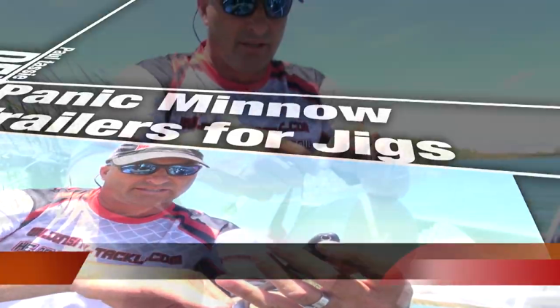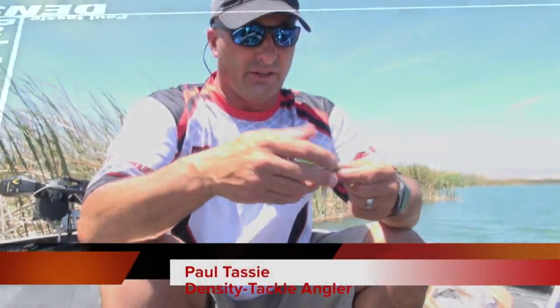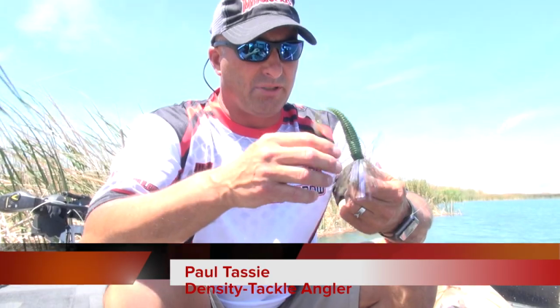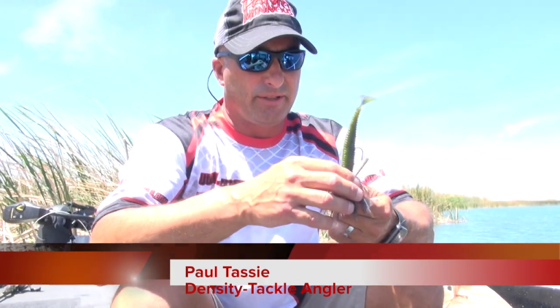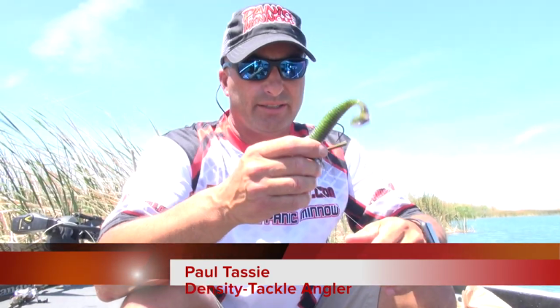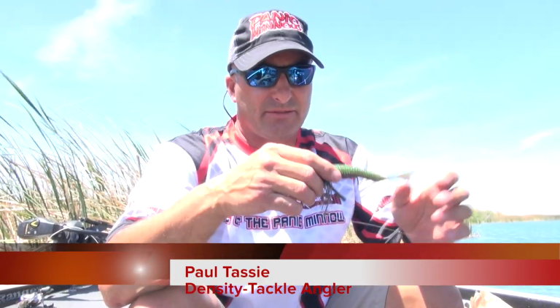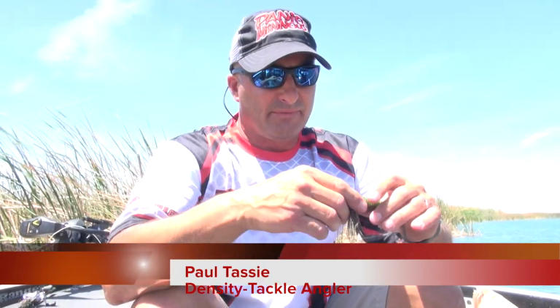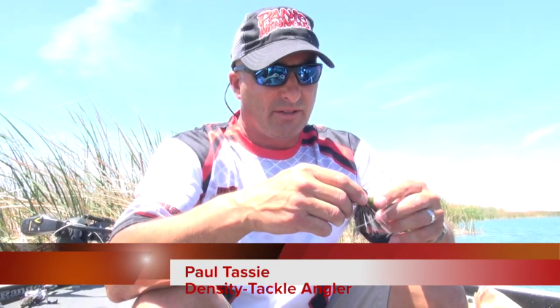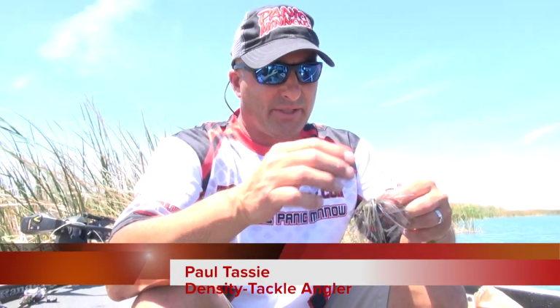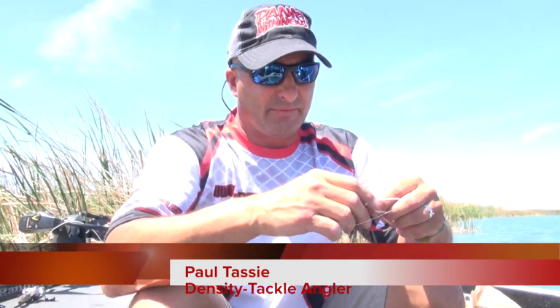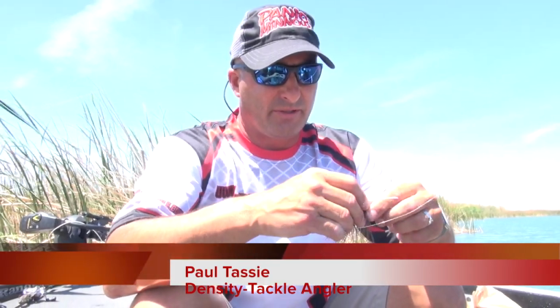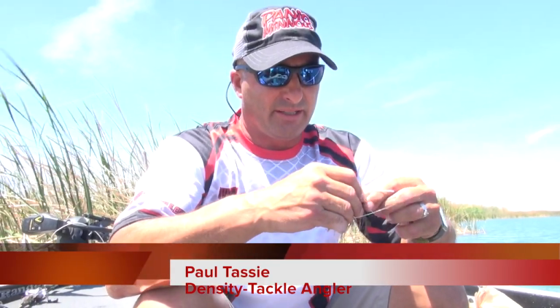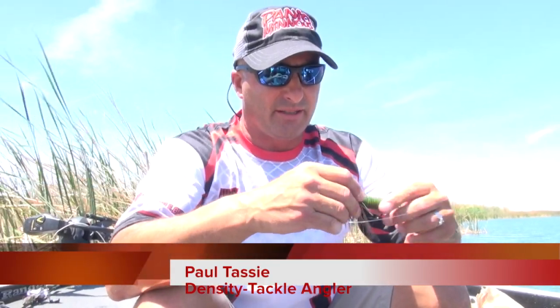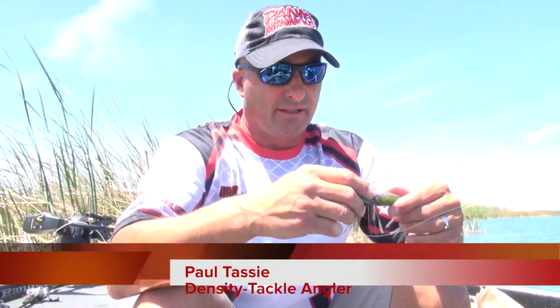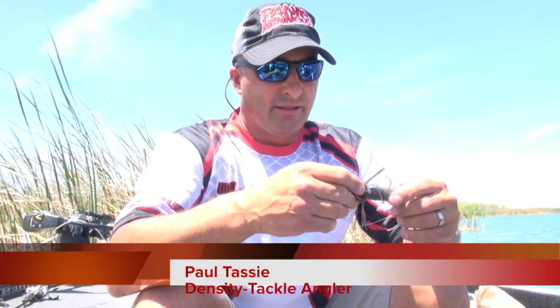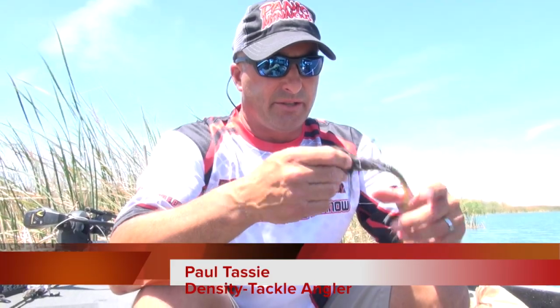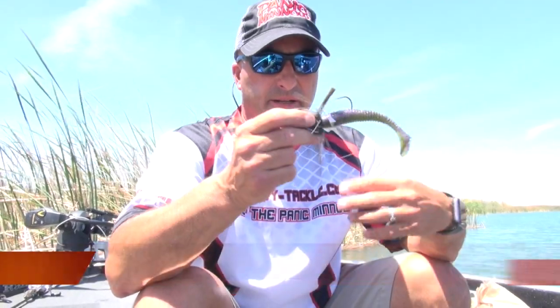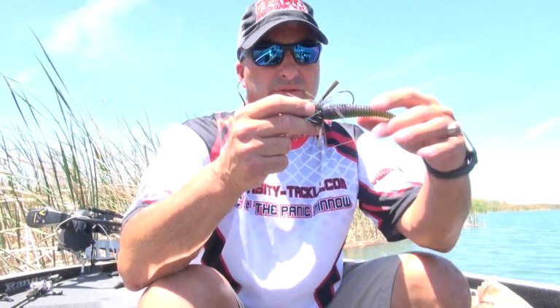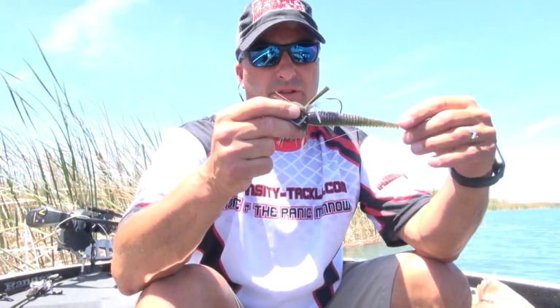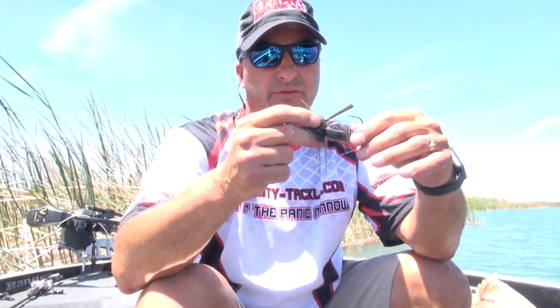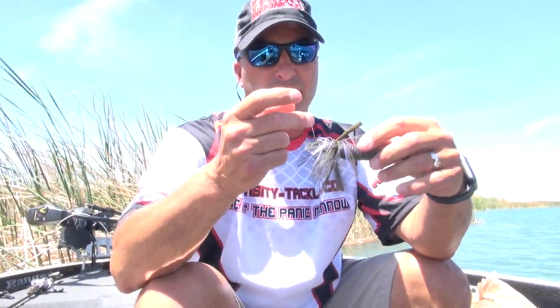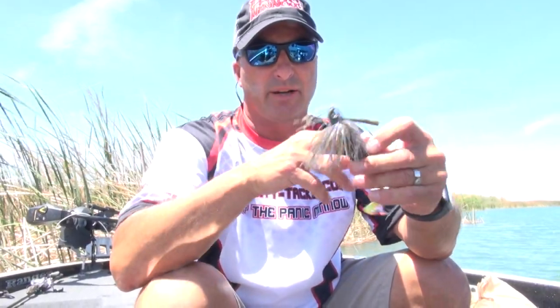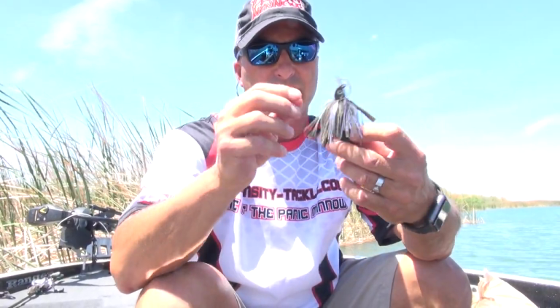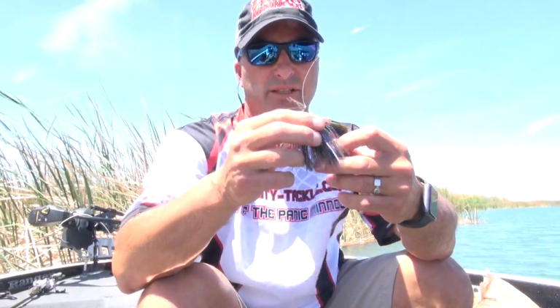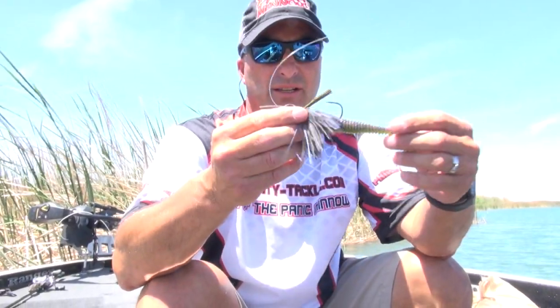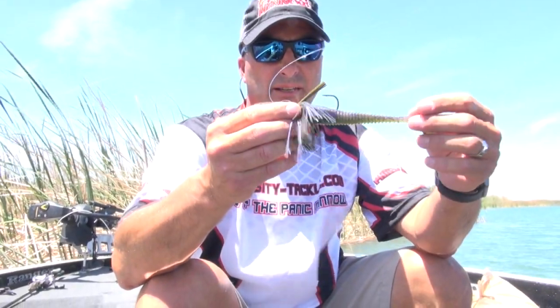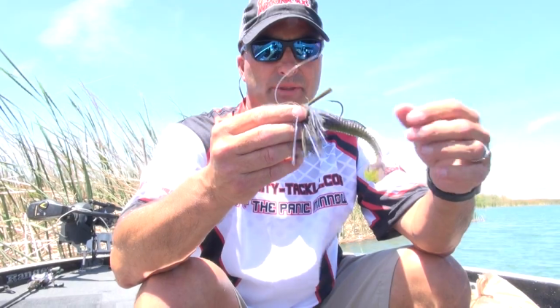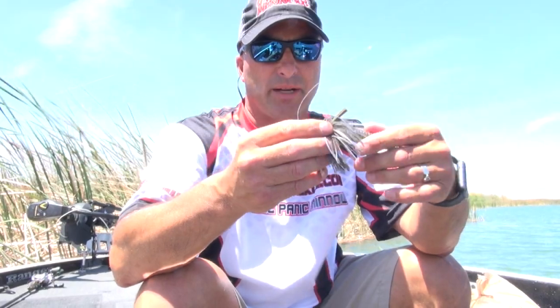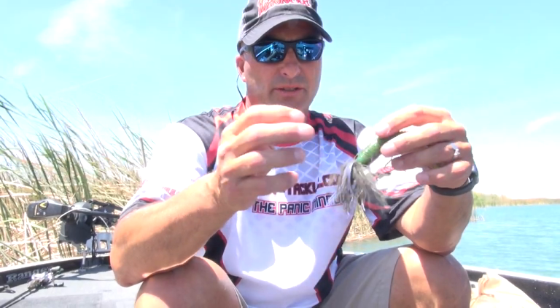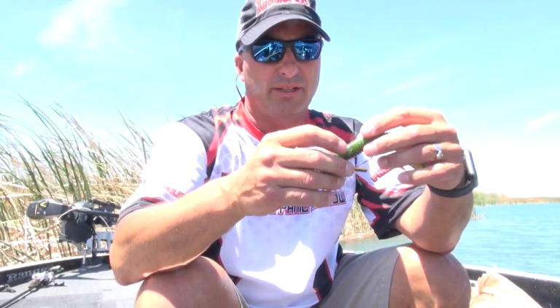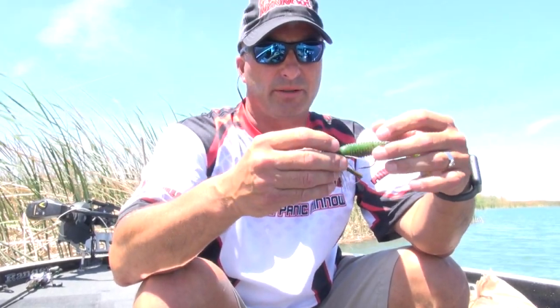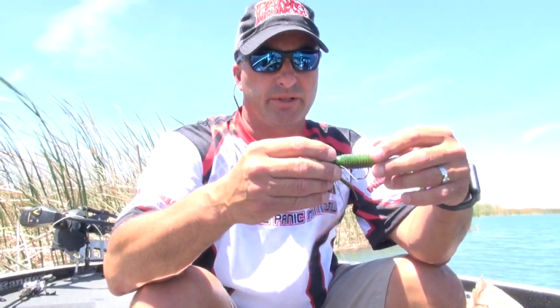Alright, hello. Paul here with Dead Sea Tackle. We're going to be doing some testing on the Panic Minnow trailers for swim jigs, vibrating jigs, maybe some Alabama rig type situations.